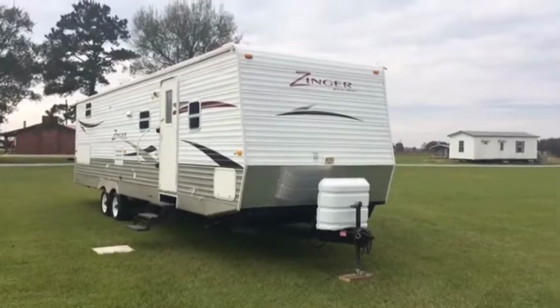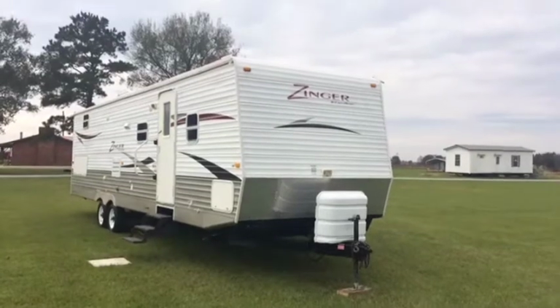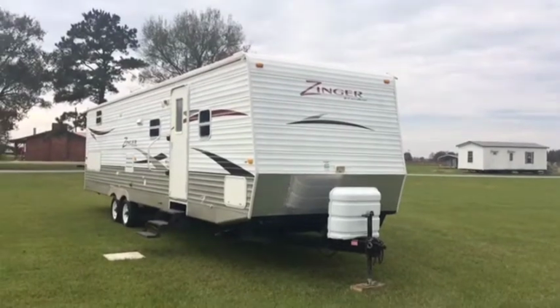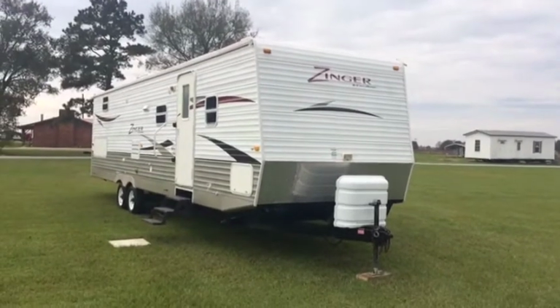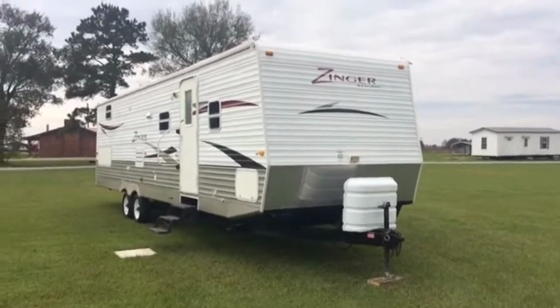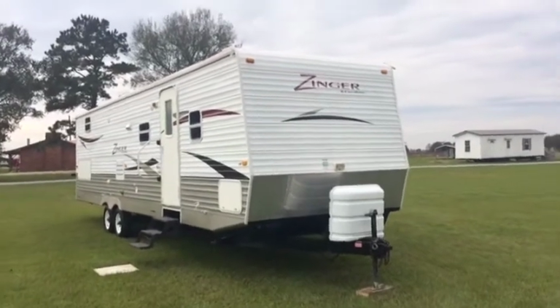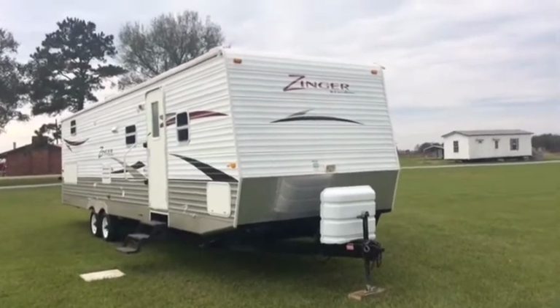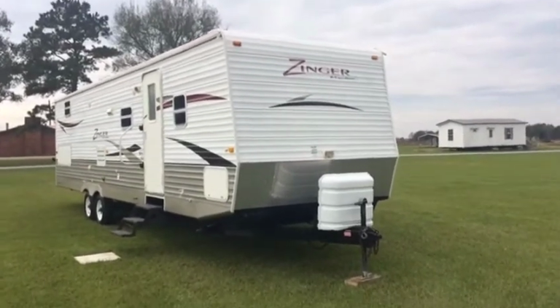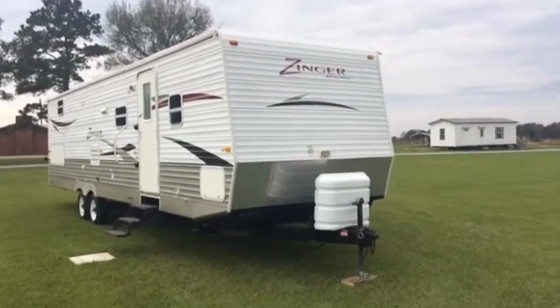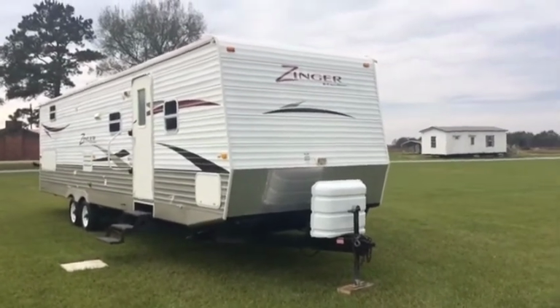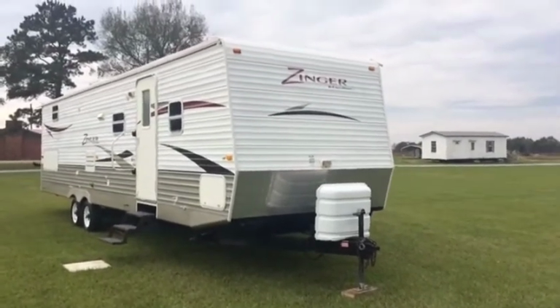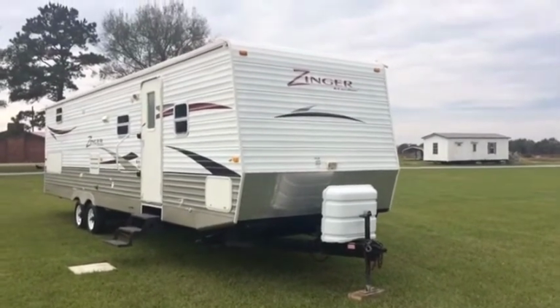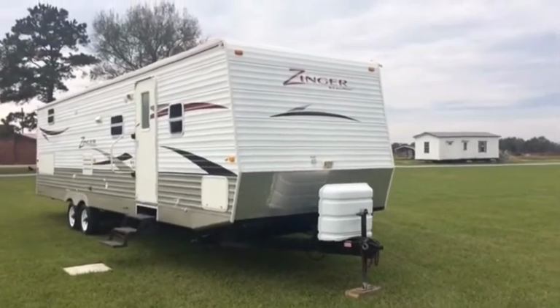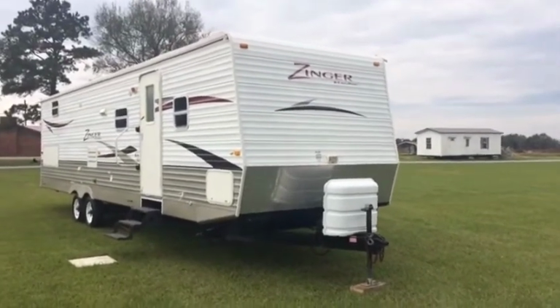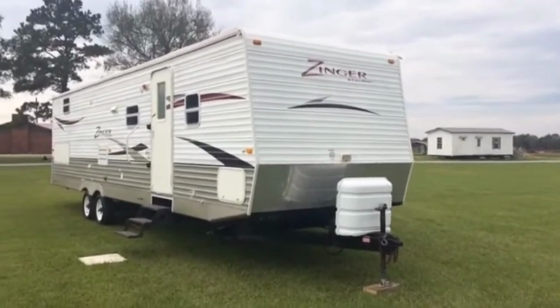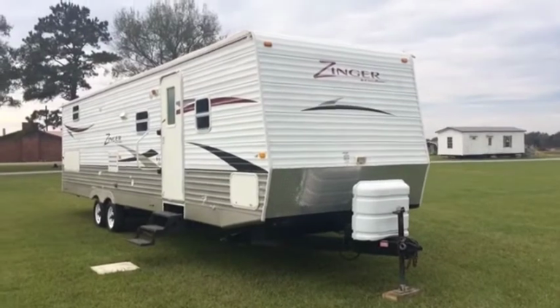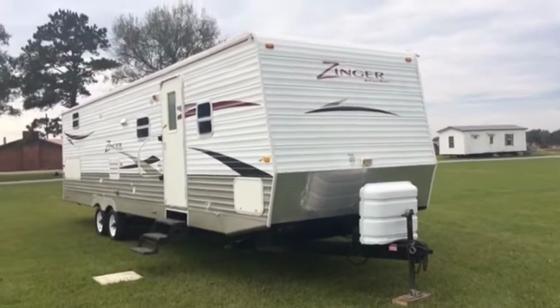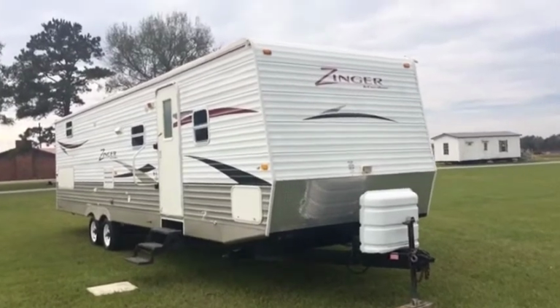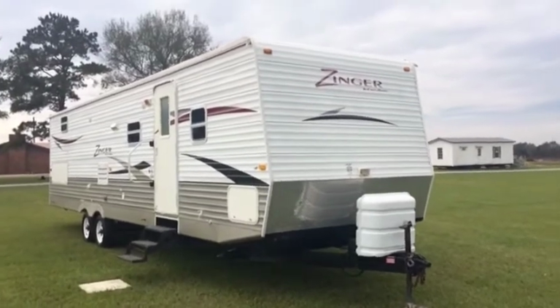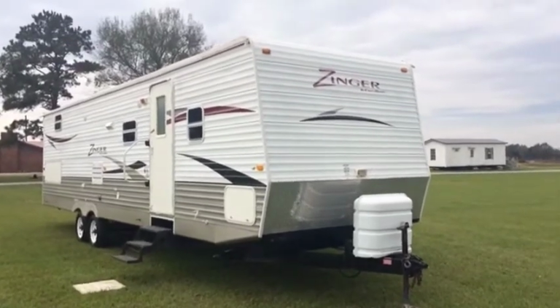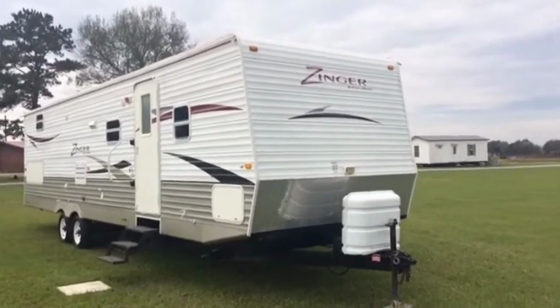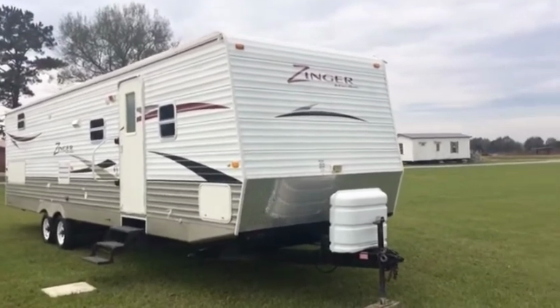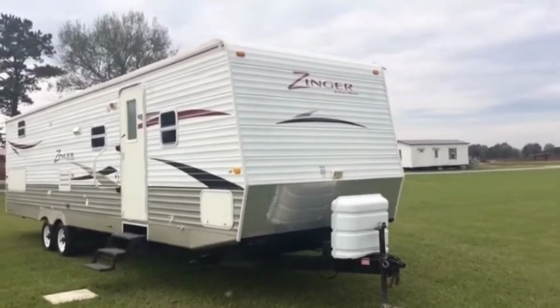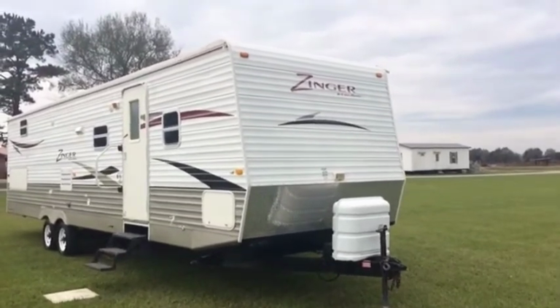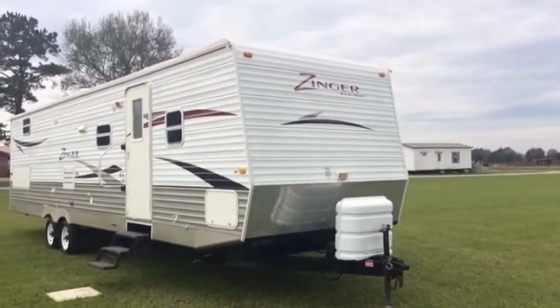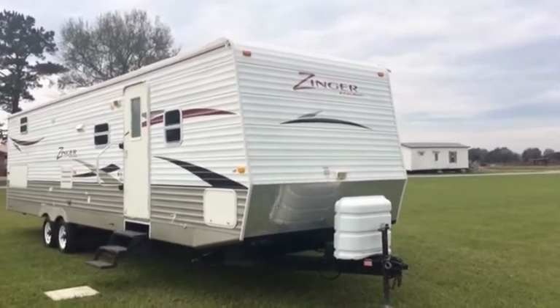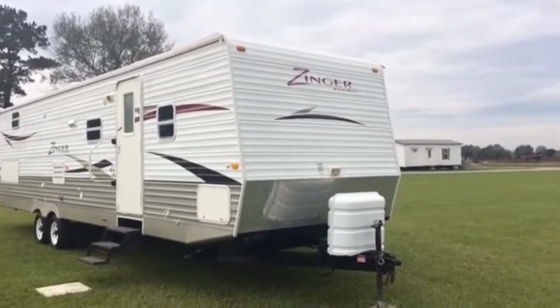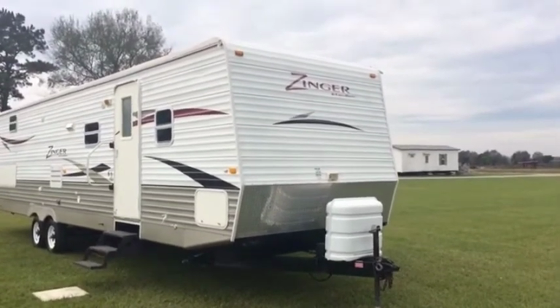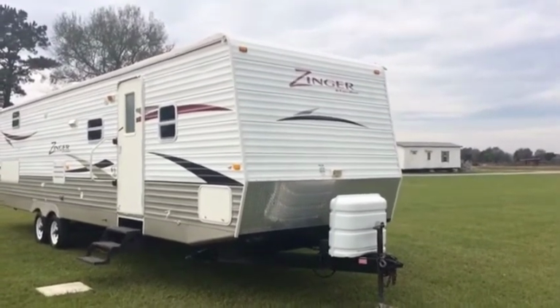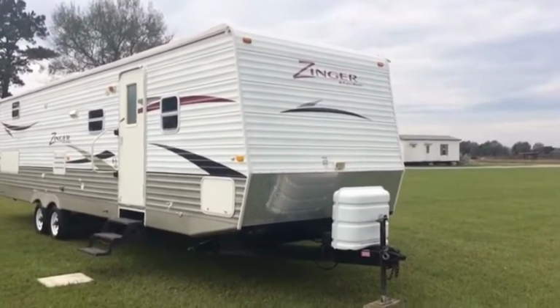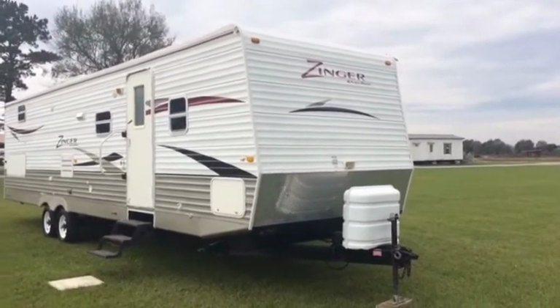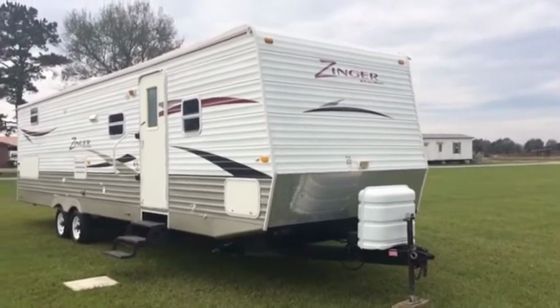Okay ladies and gentlemen, do our walk around the front on this 2009 Zinger by Crossroads. It's a 30-foot total living space in the trailer, but with the tongue we're going to call it about a 32-foot.